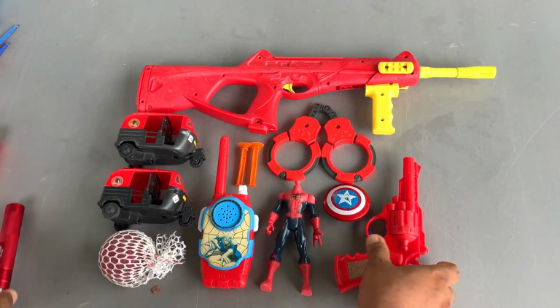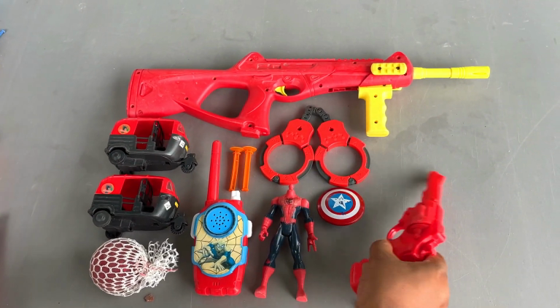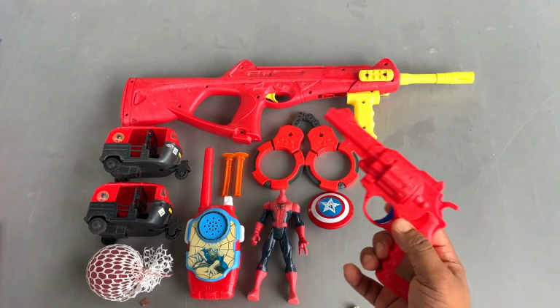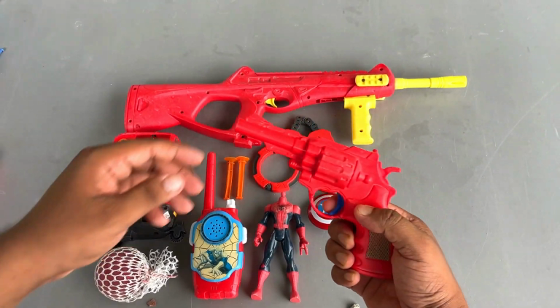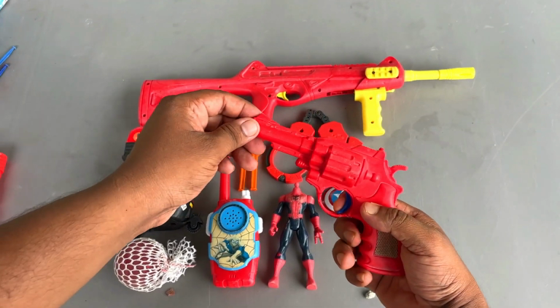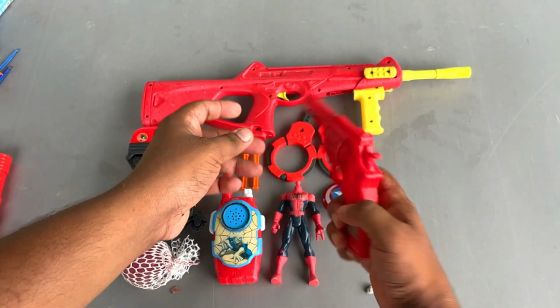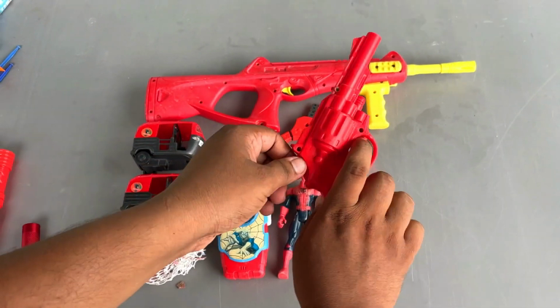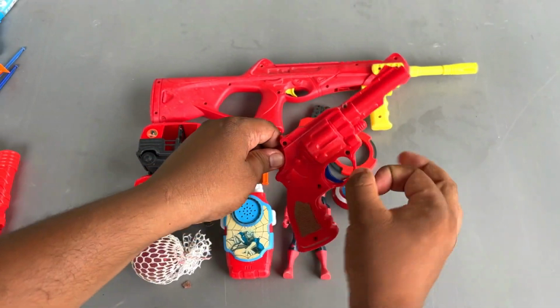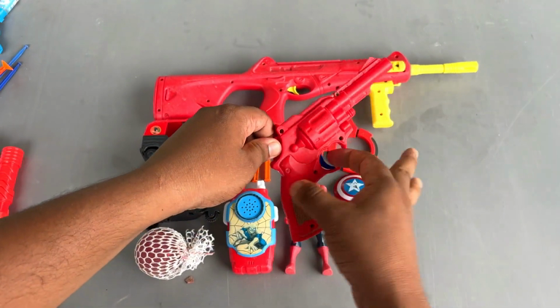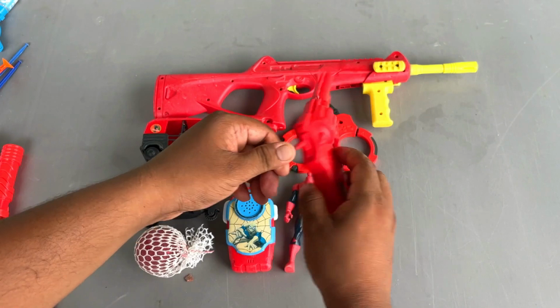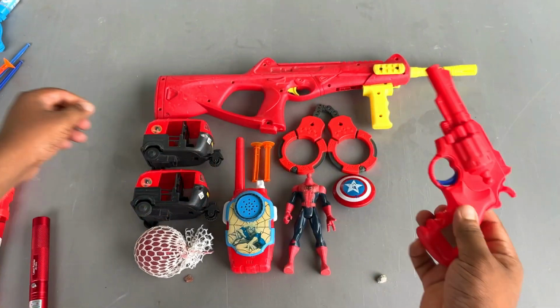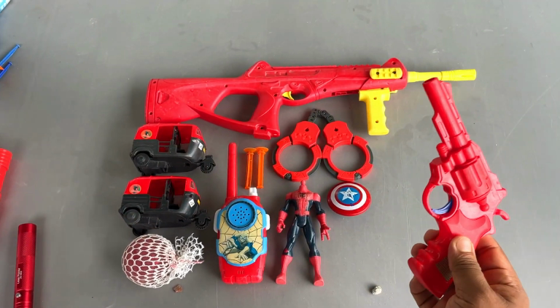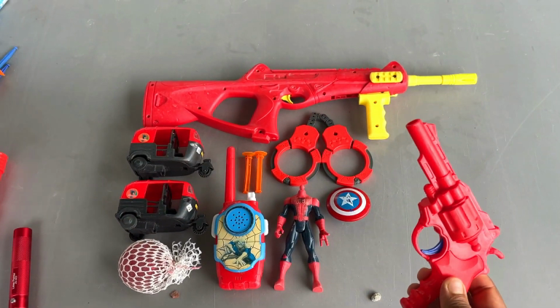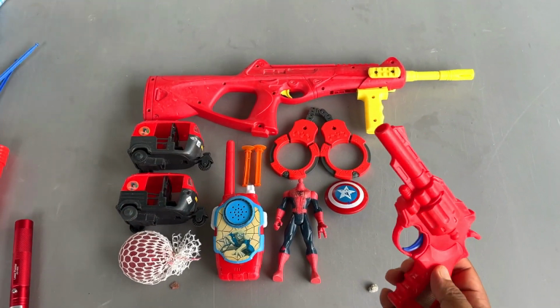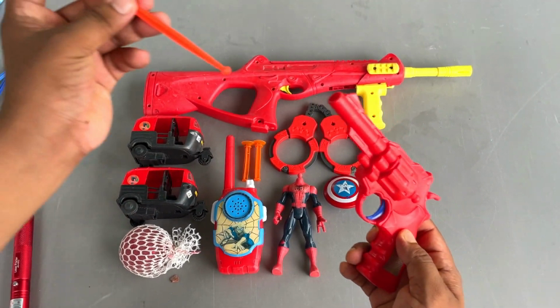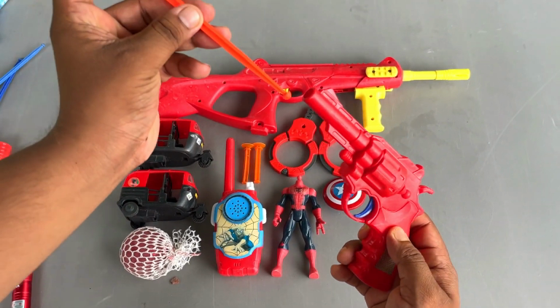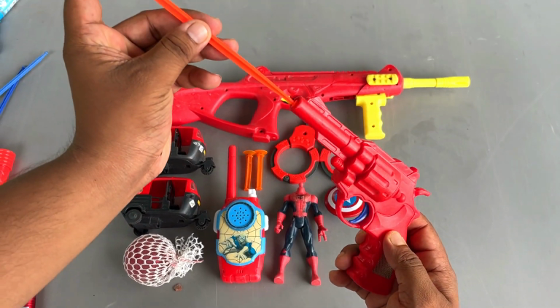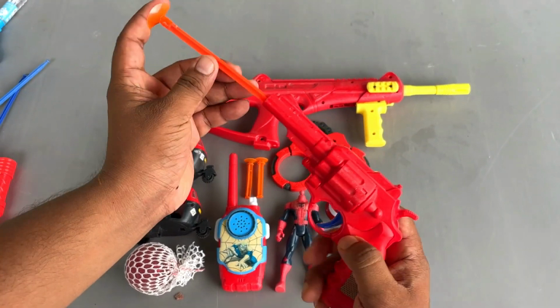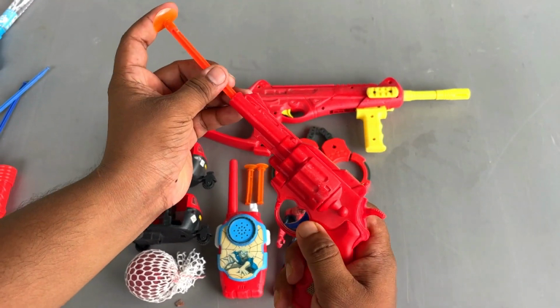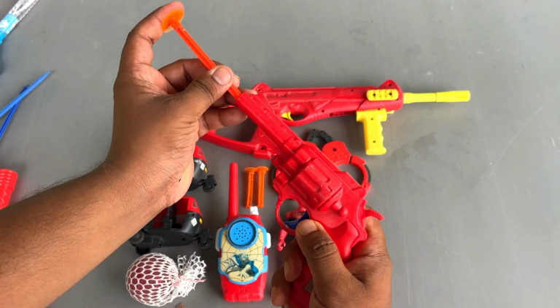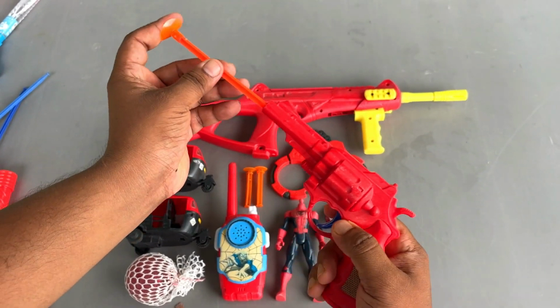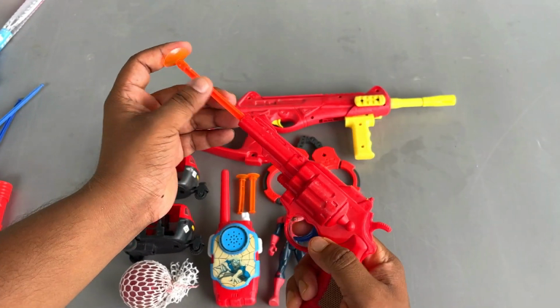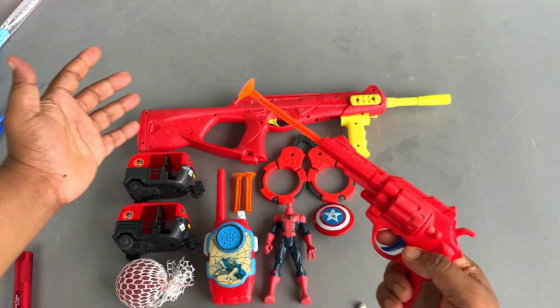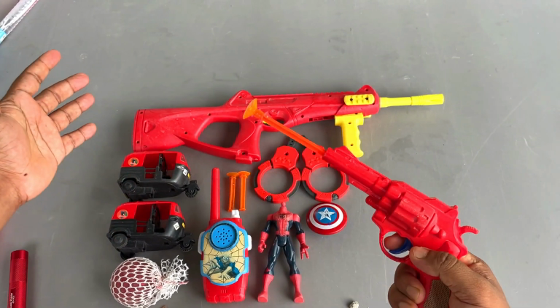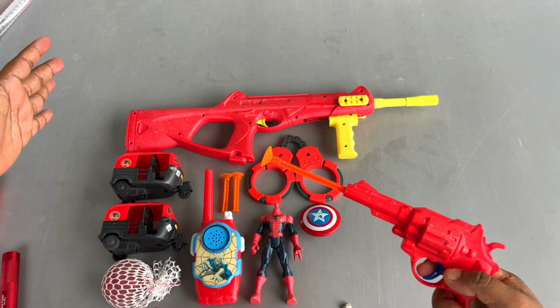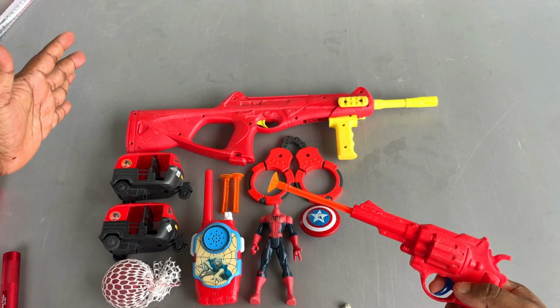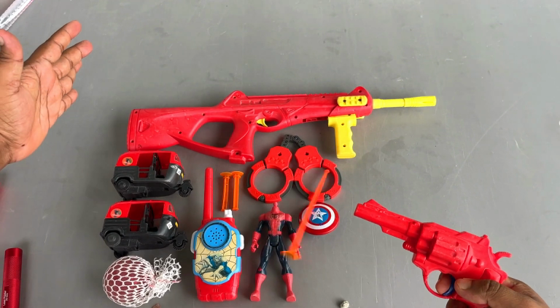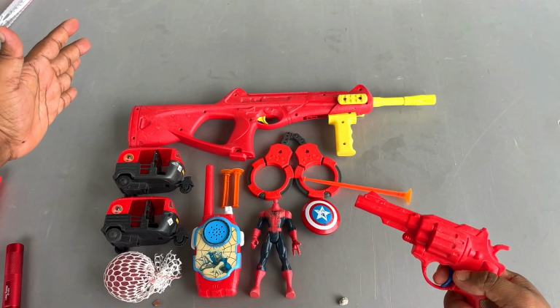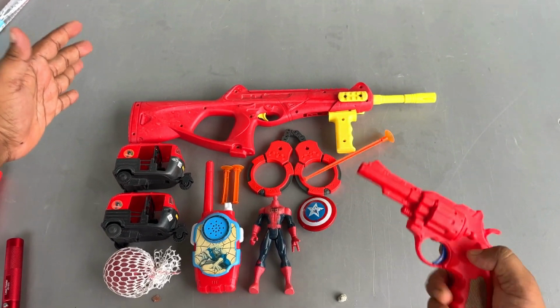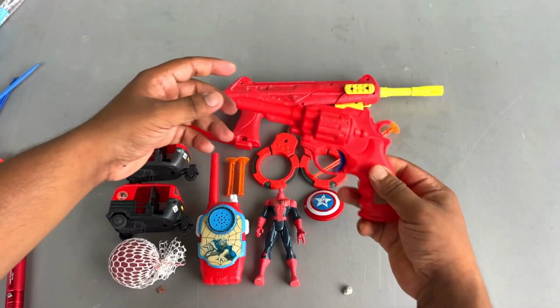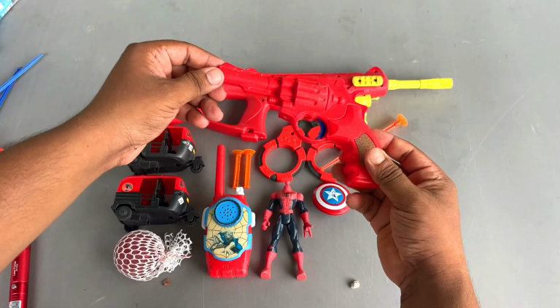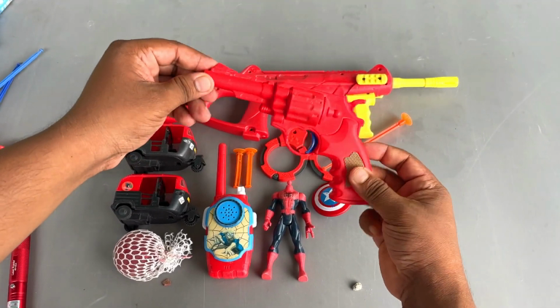And here is a revolver. A police revolver. A dirt bullet gun. Powerful.